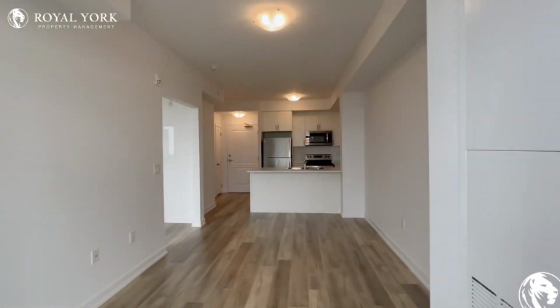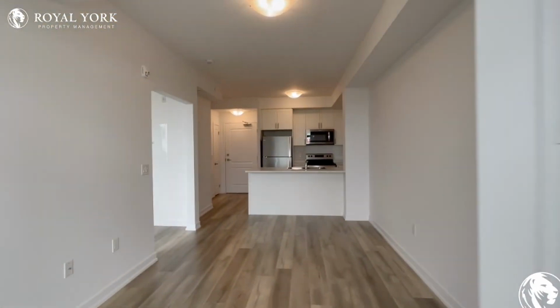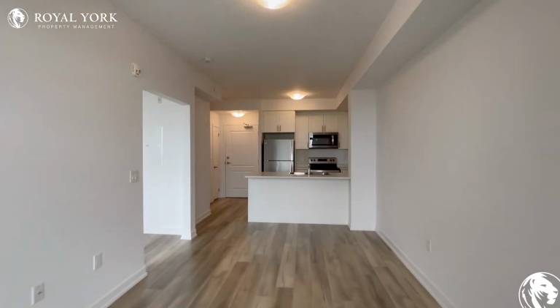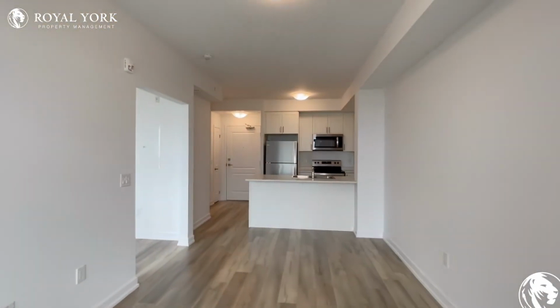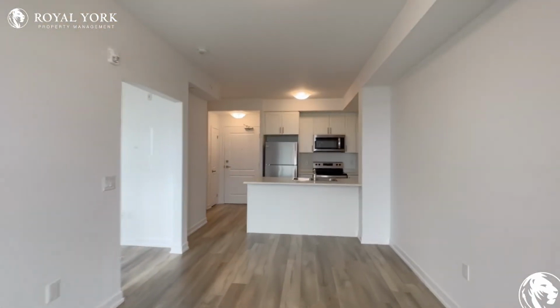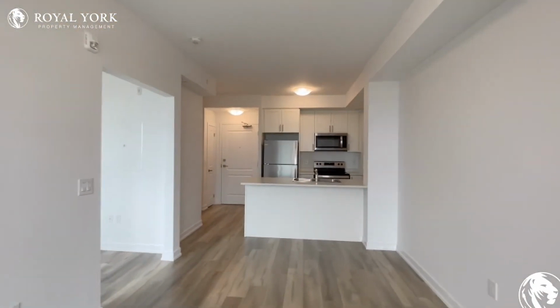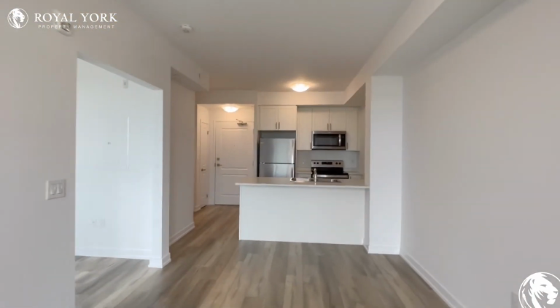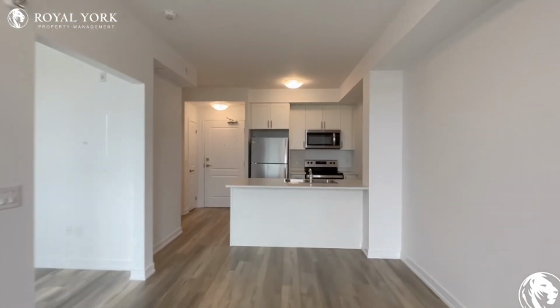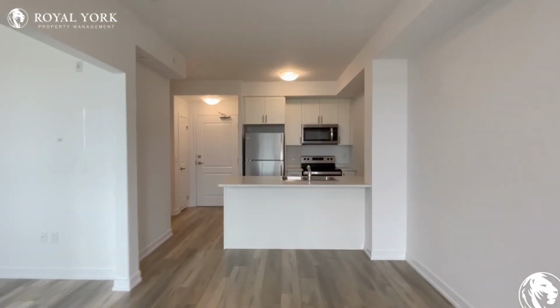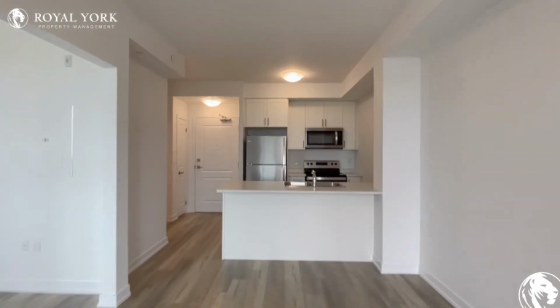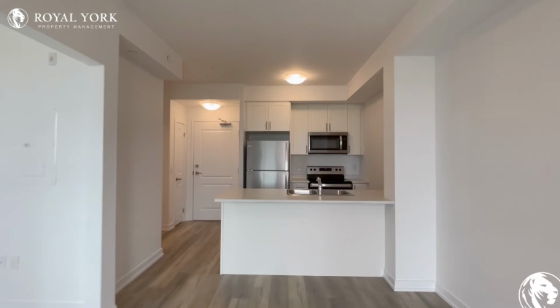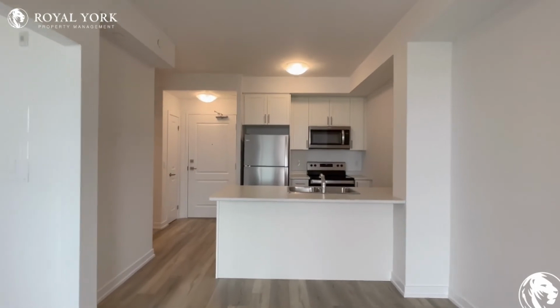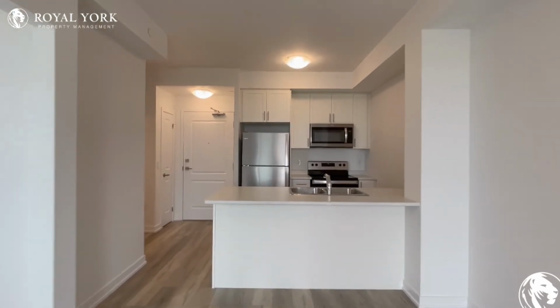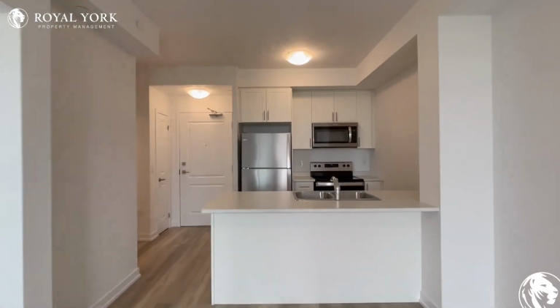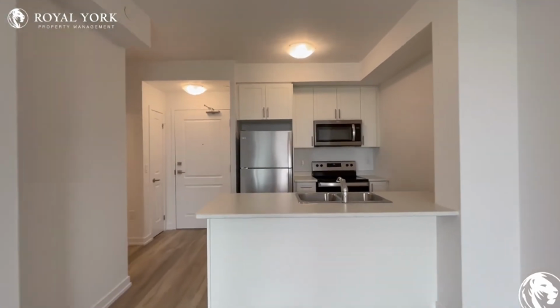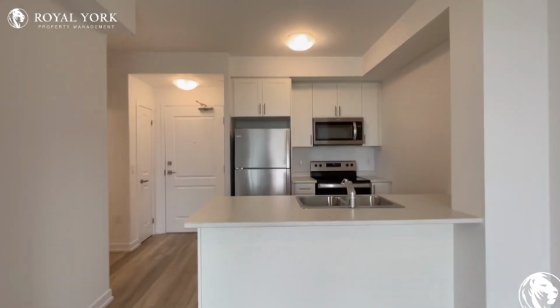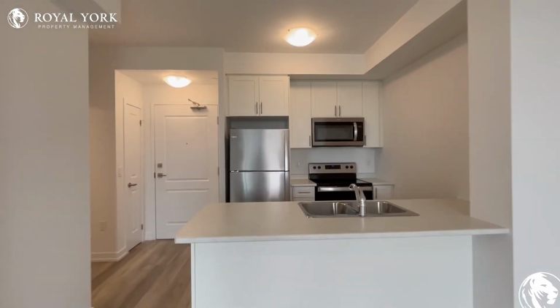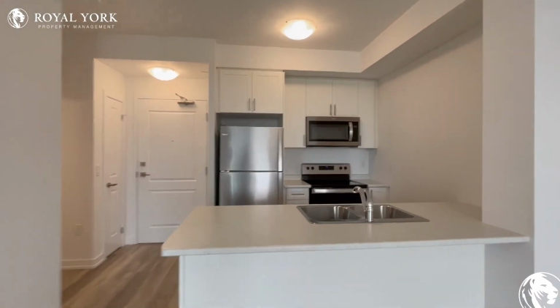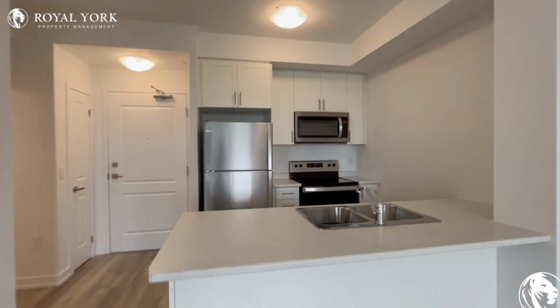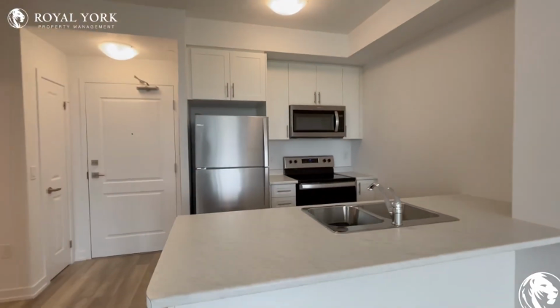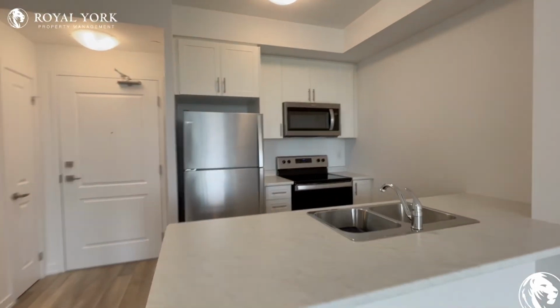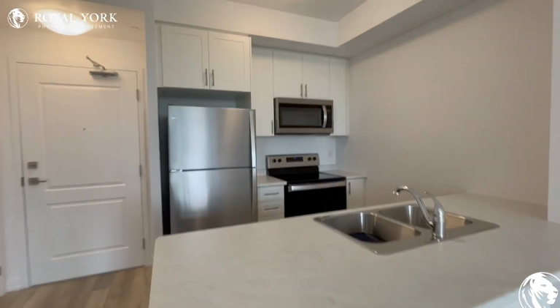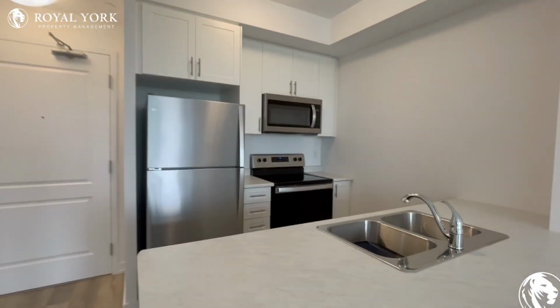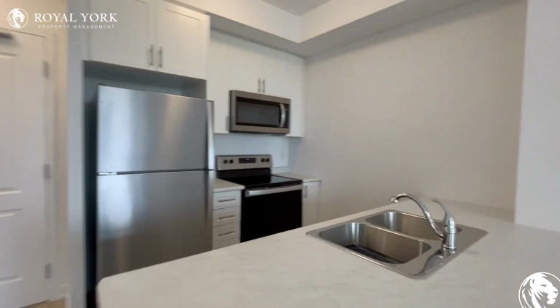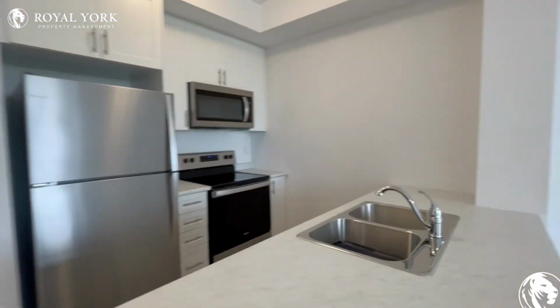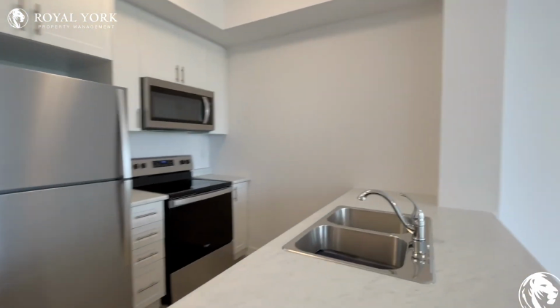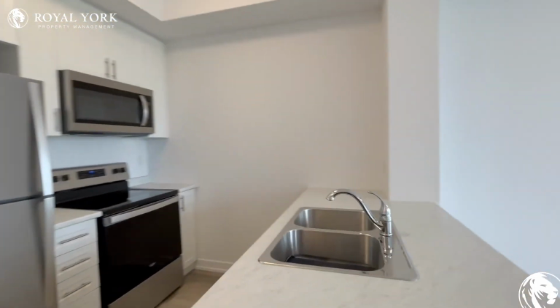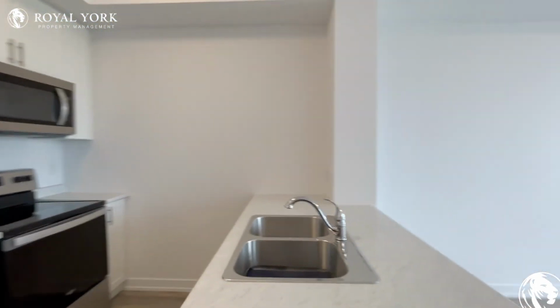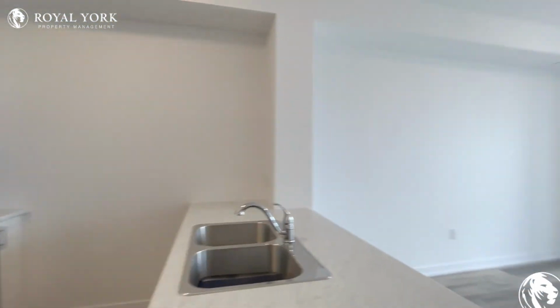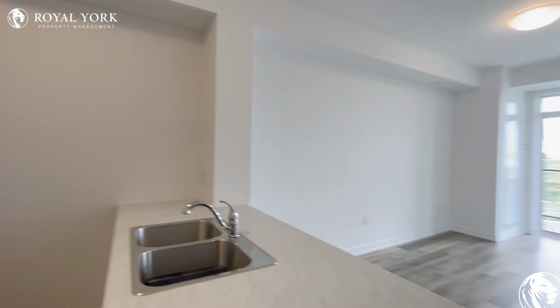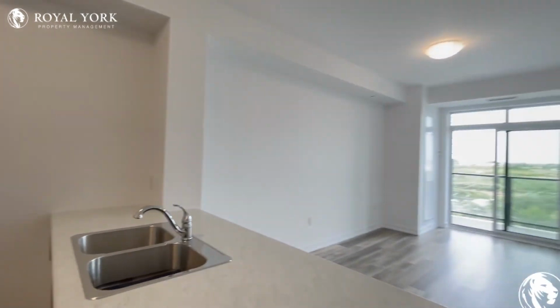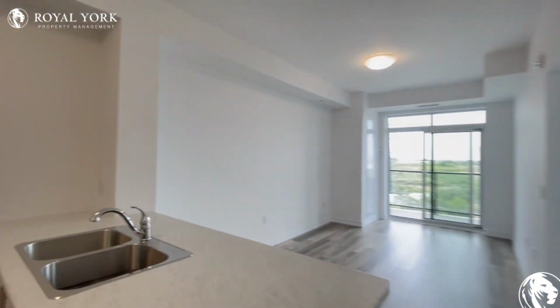If you would like to see this unit, please contact Royal Yard property management — we're open 24/7, 365. Thank you and have a great day.